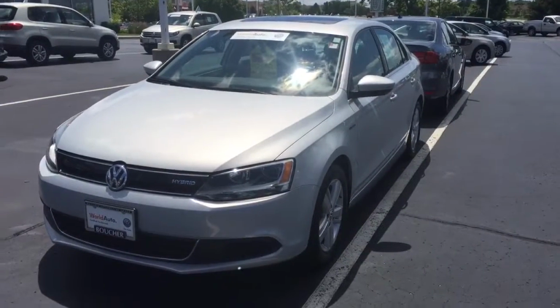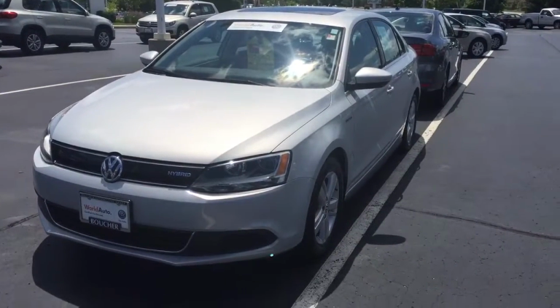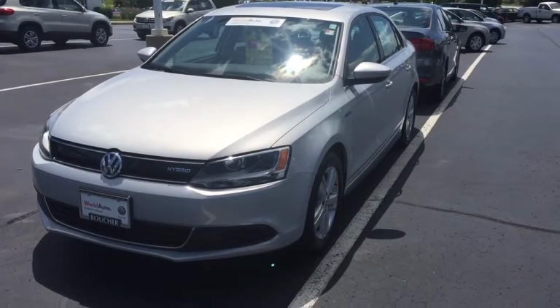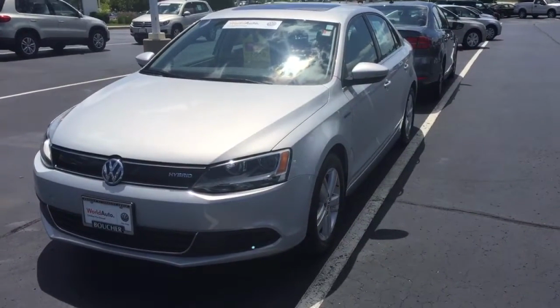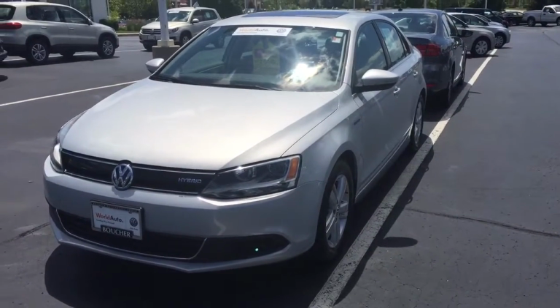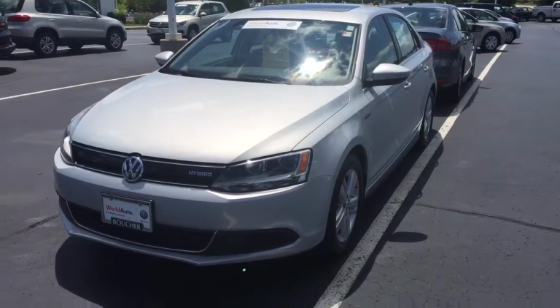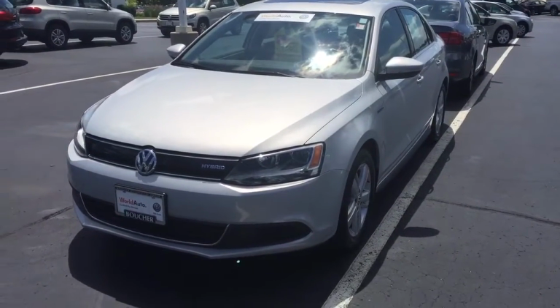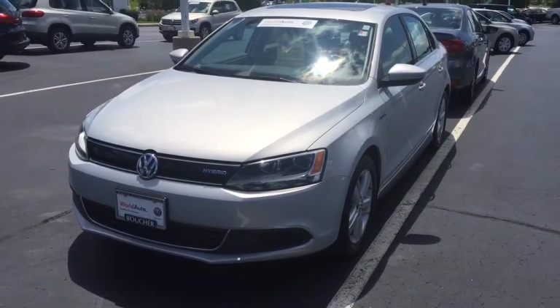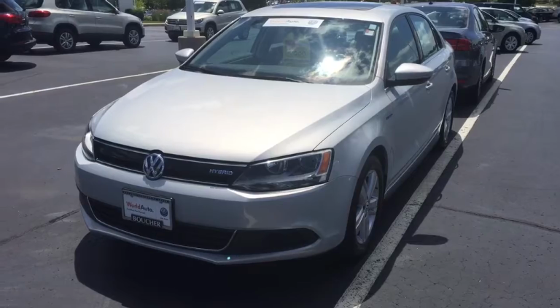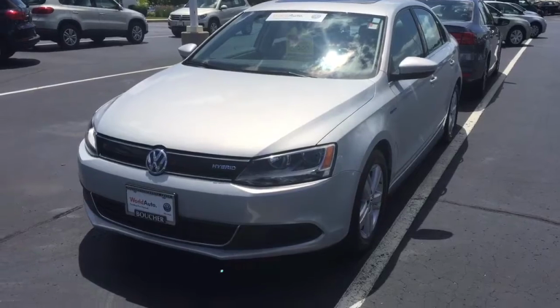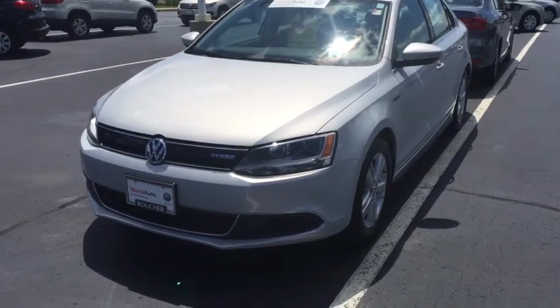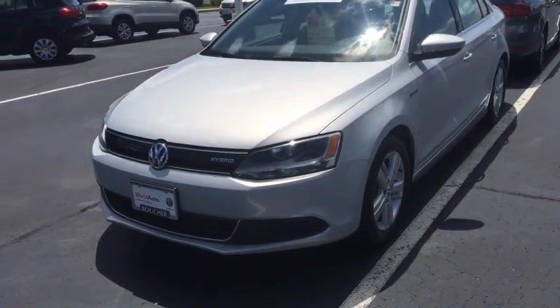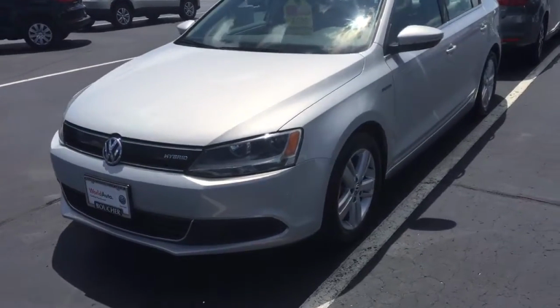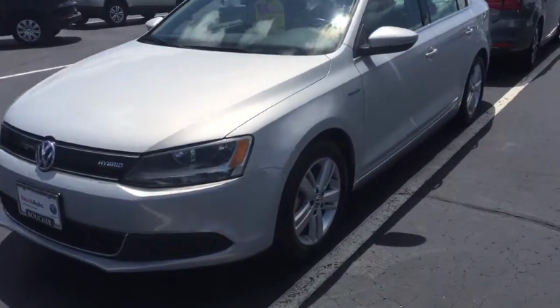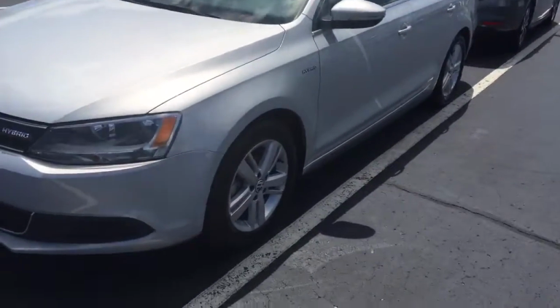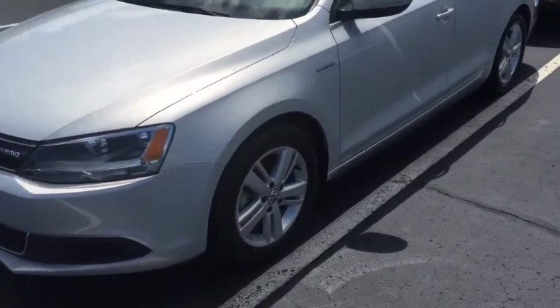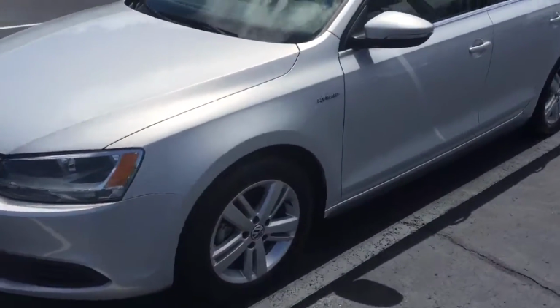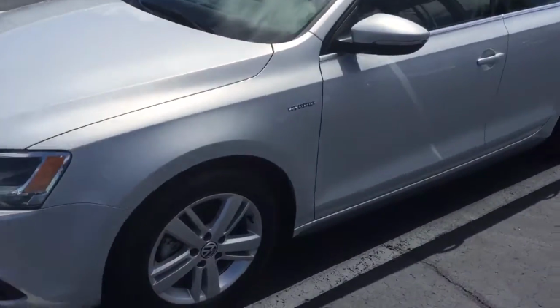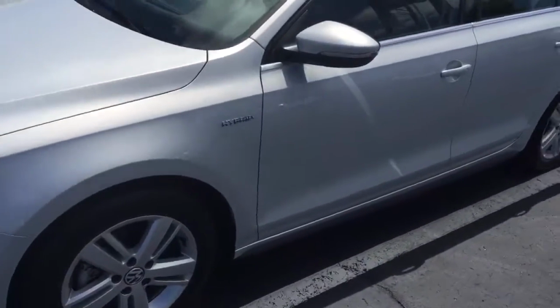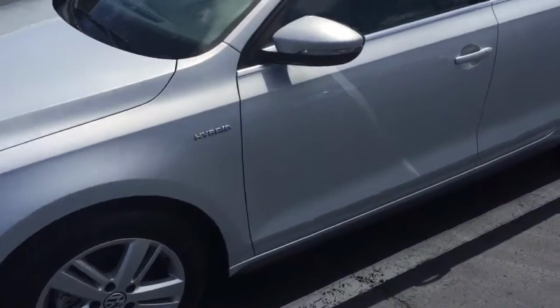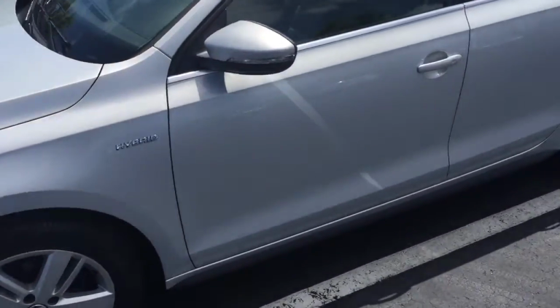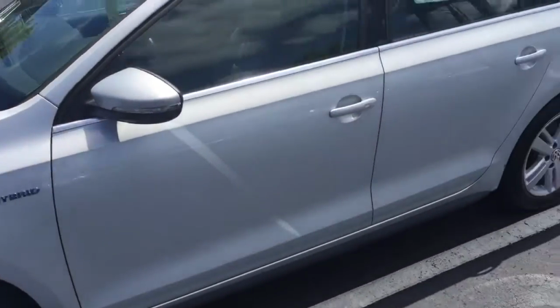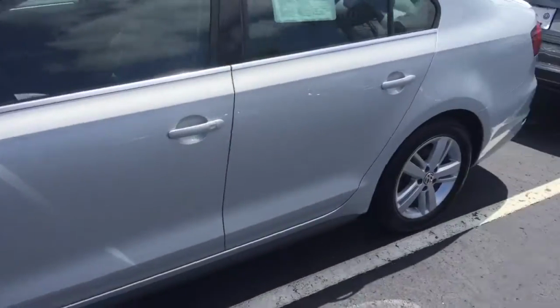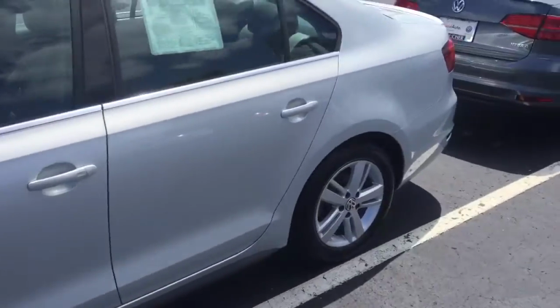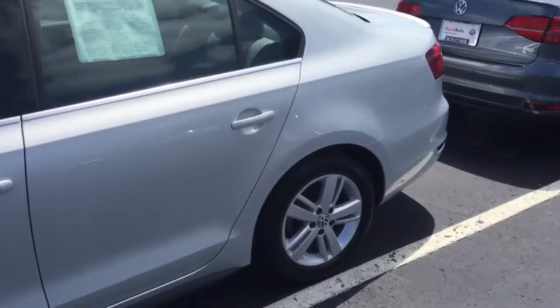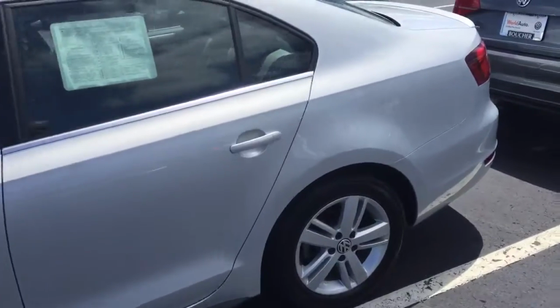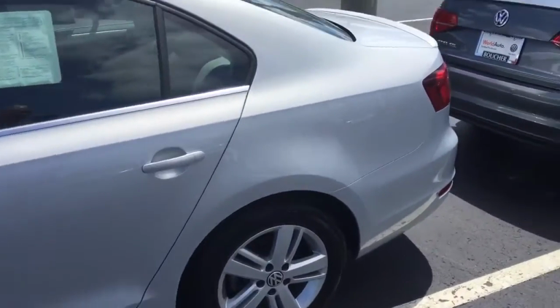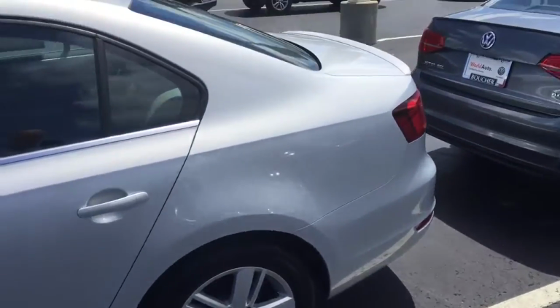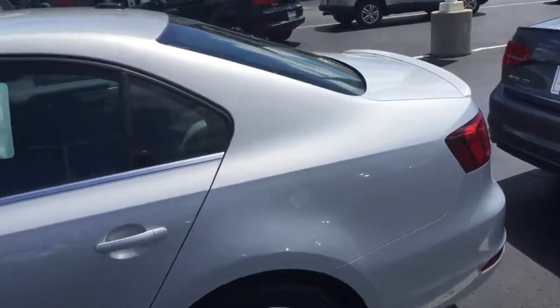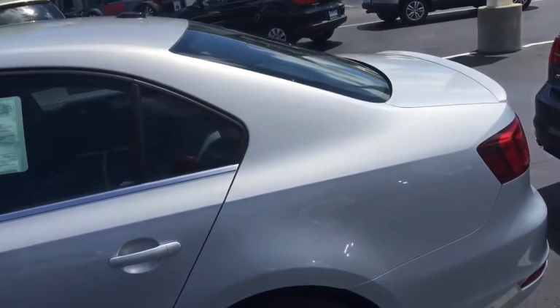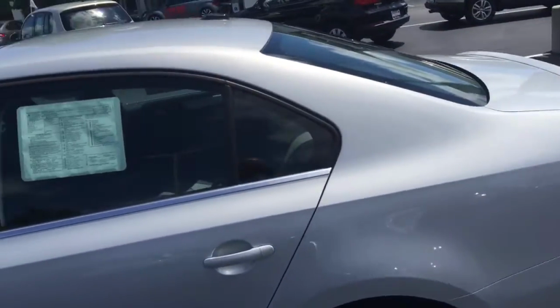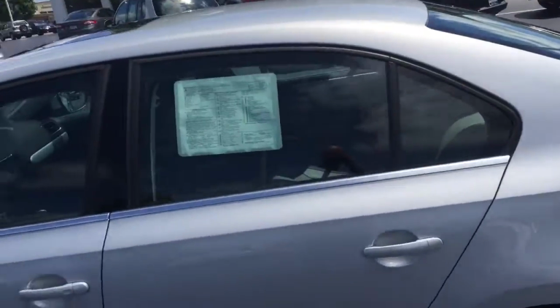Here's our 2013 Jetta Hybrid — very nice car. It's certified, so it comes with a two-year, 24,000-mile warranty. It's also been fully reconditioned.